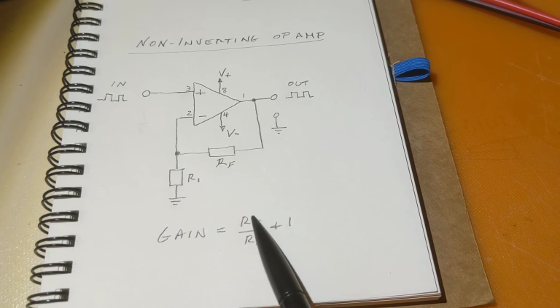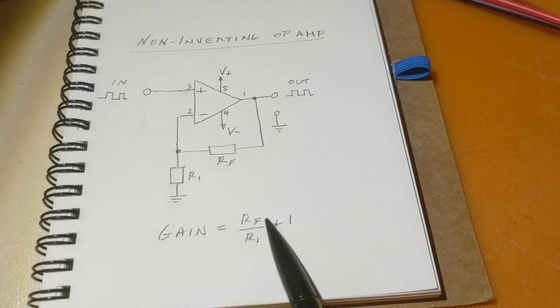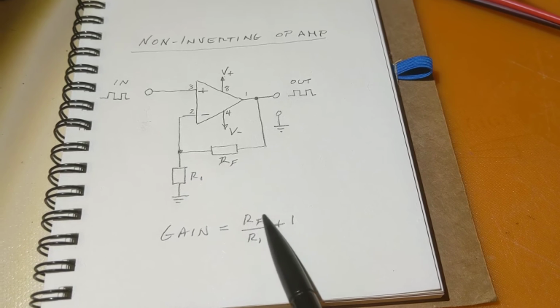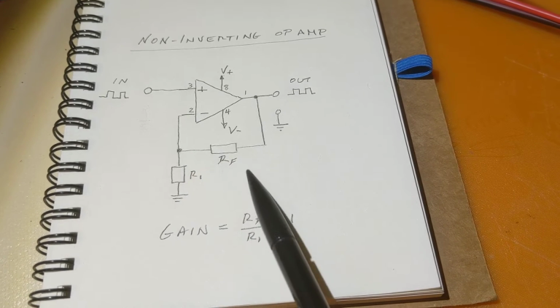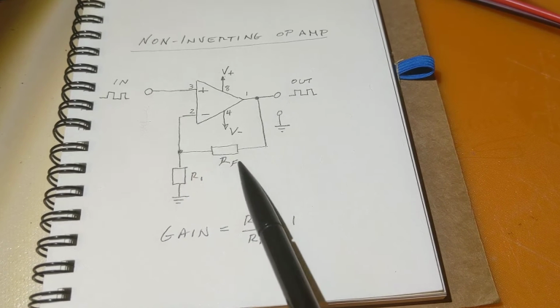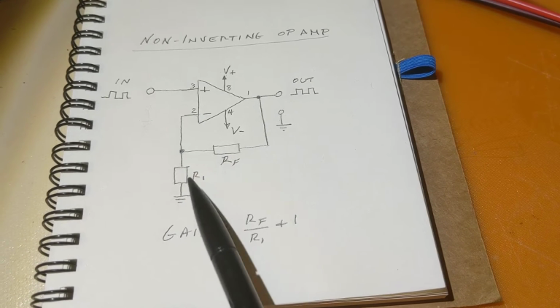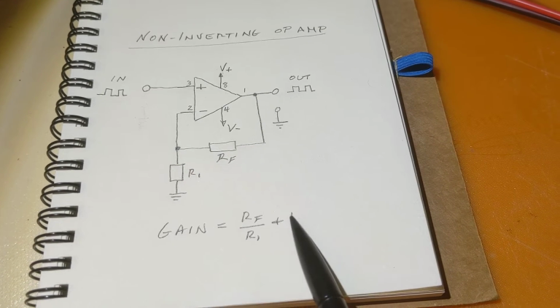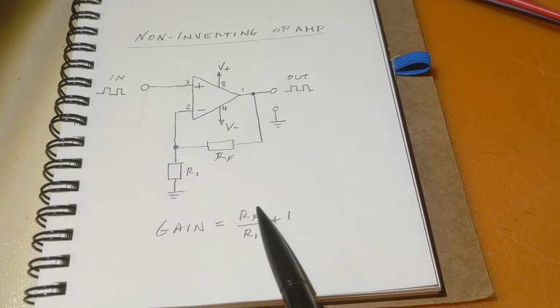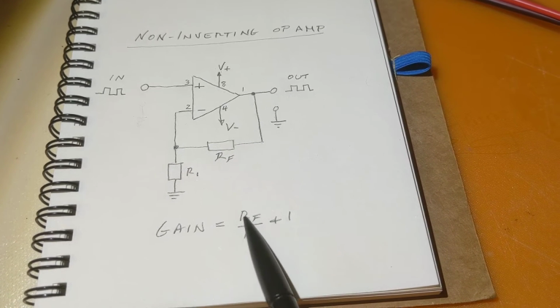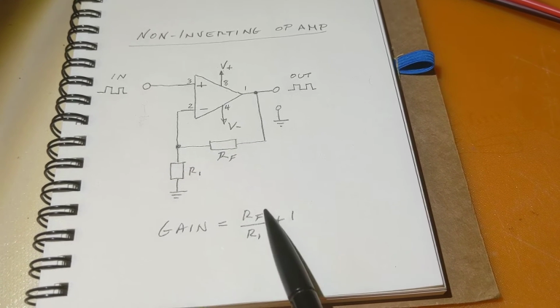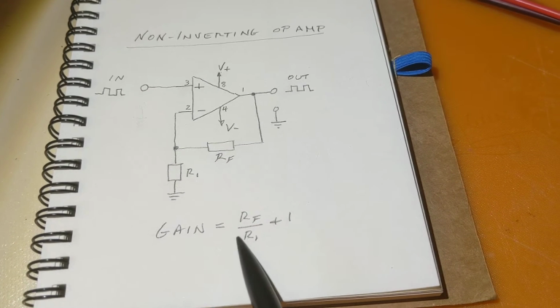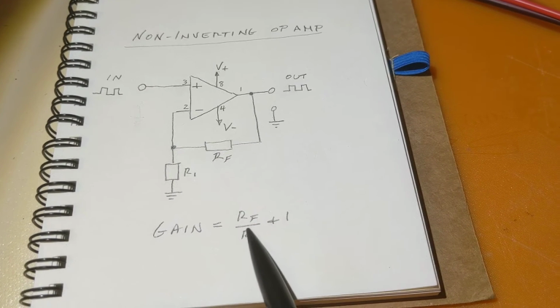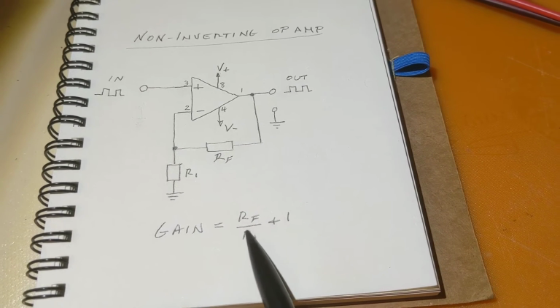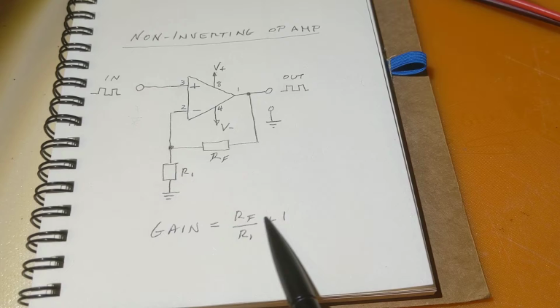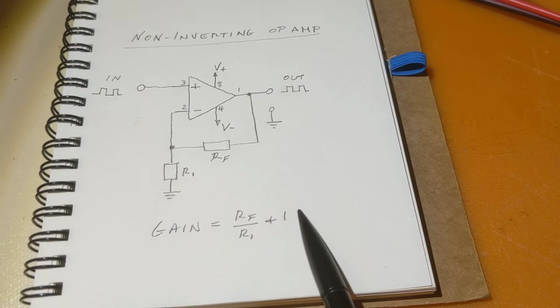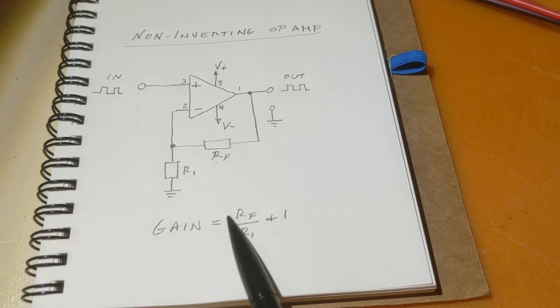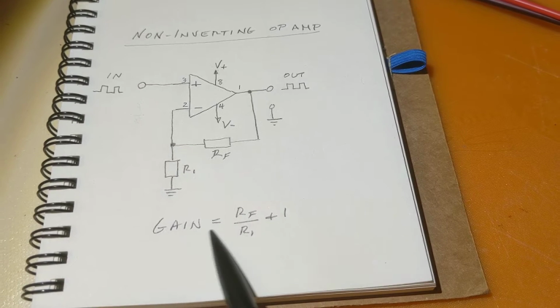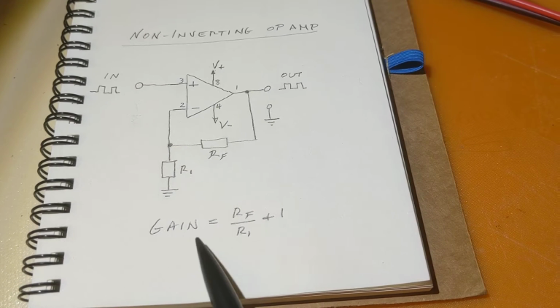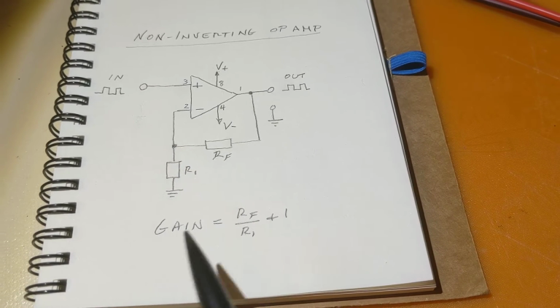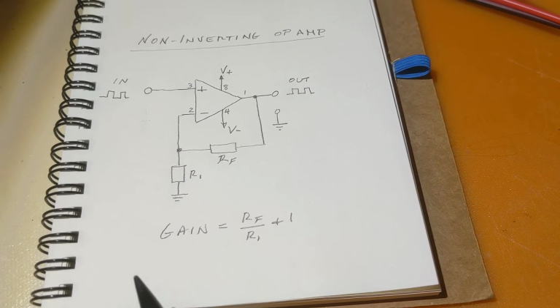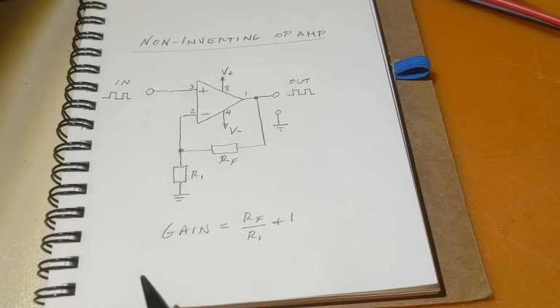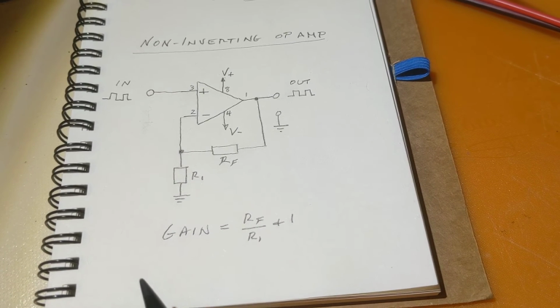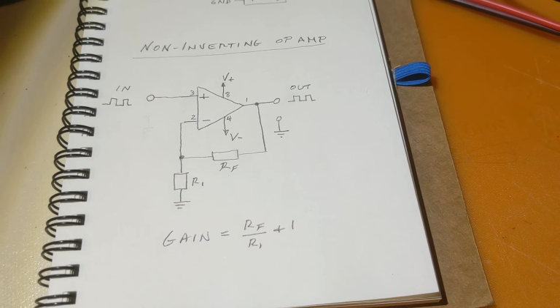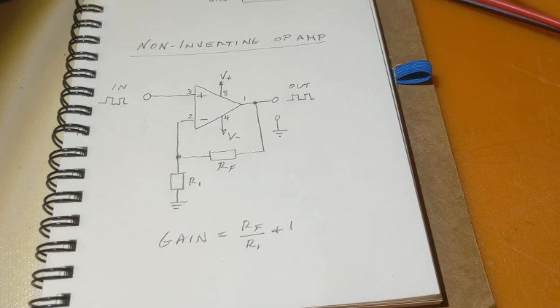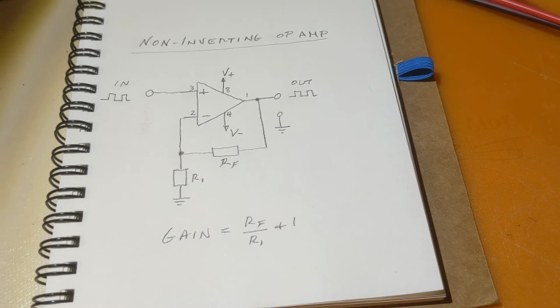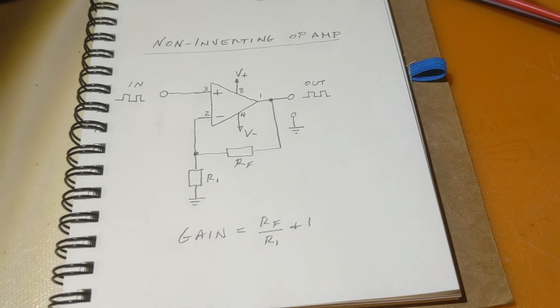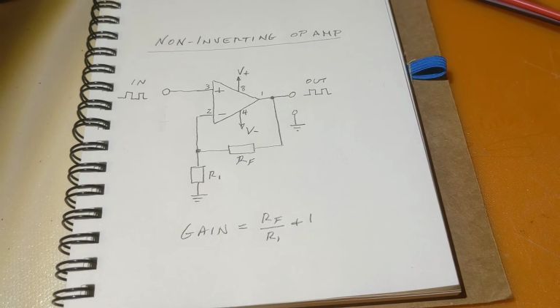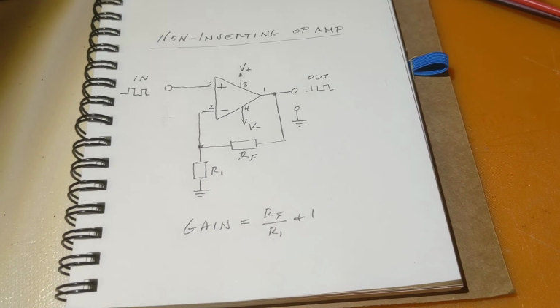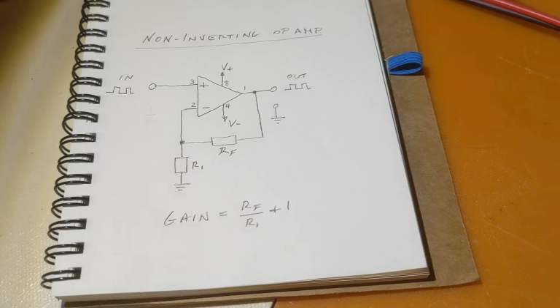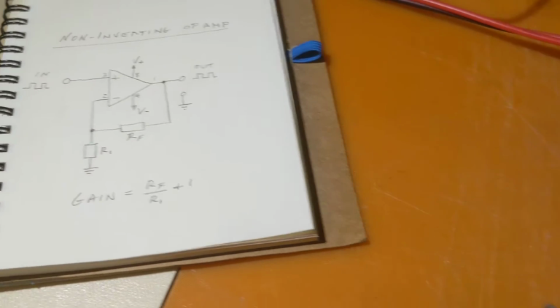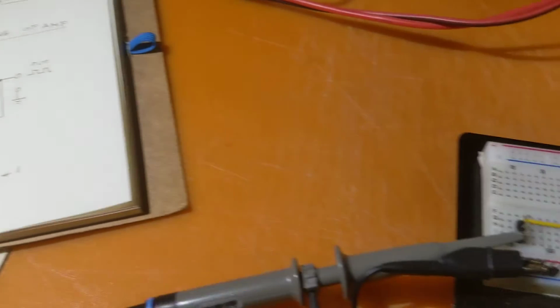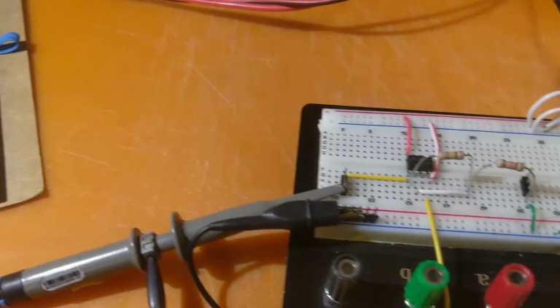The gain is the ratio of the two resistors — in our case 100K and 10K, which is a ratio of 10 plus 1, so the gain is 11. That's what we'll see when we finally see the output on the scope.